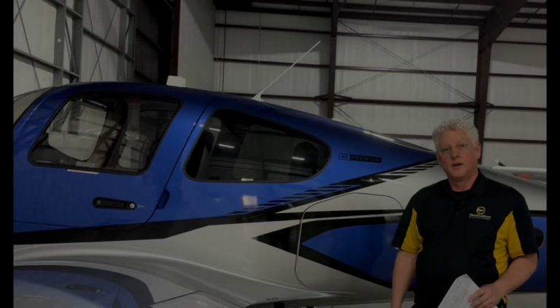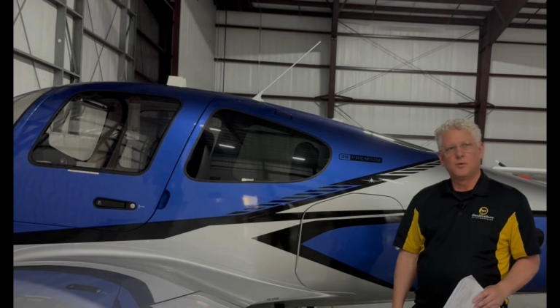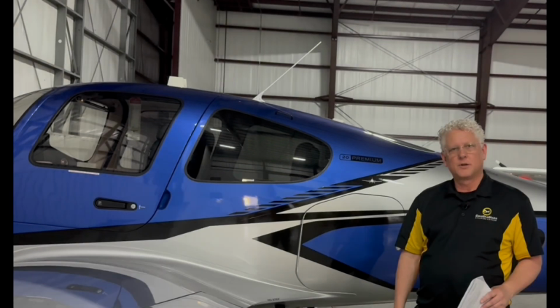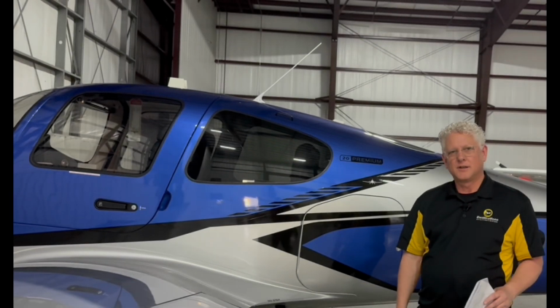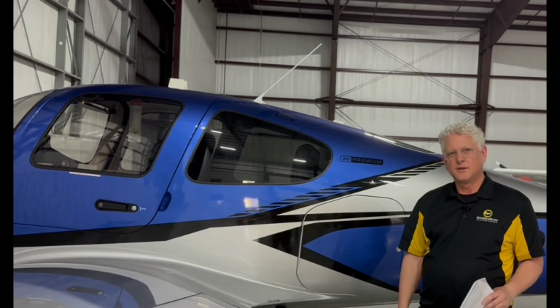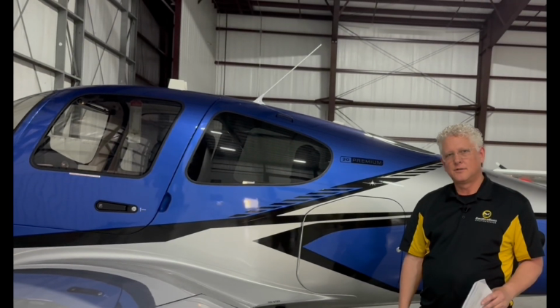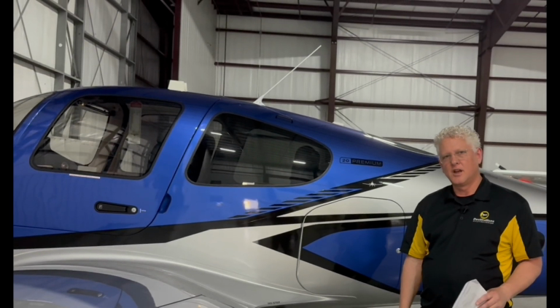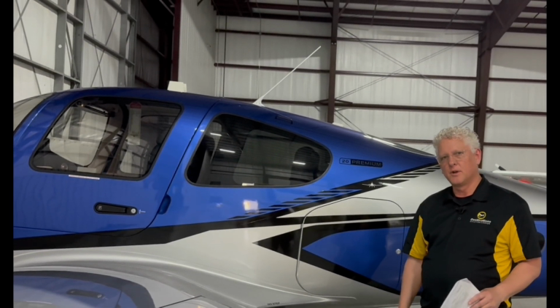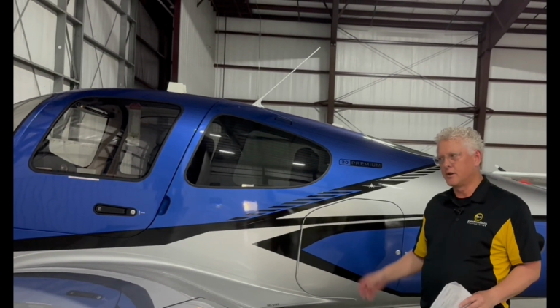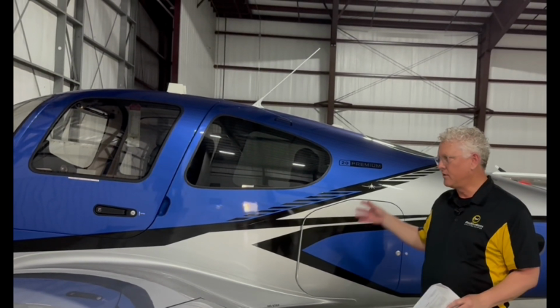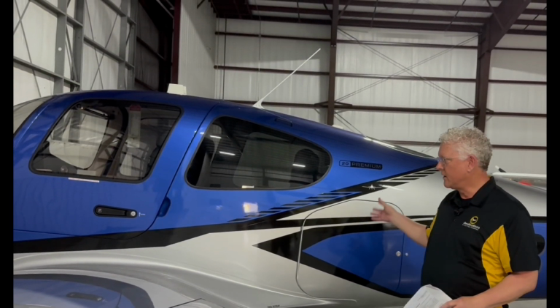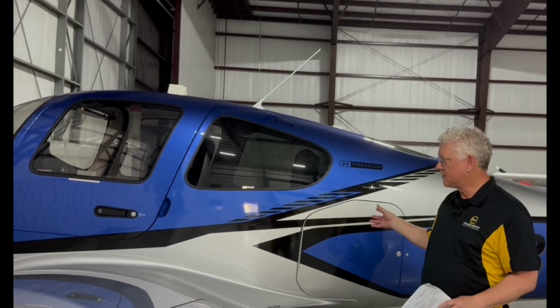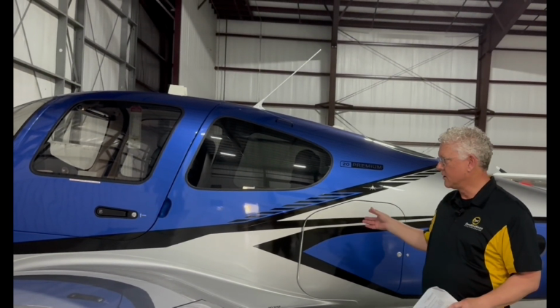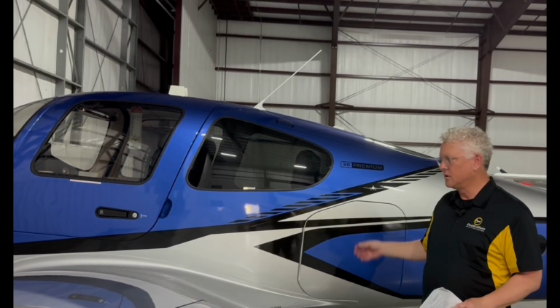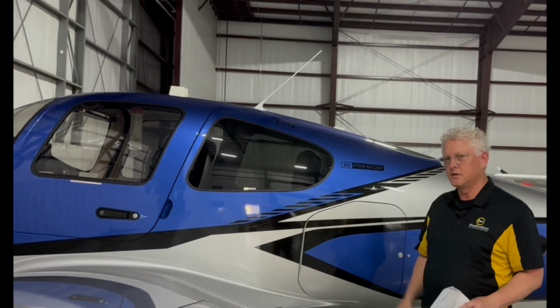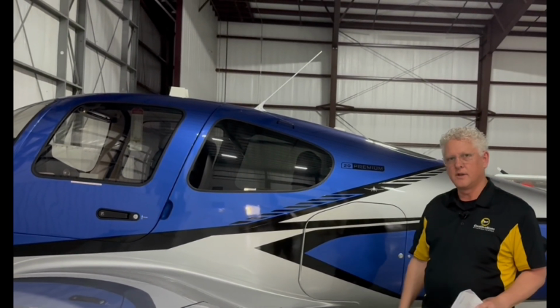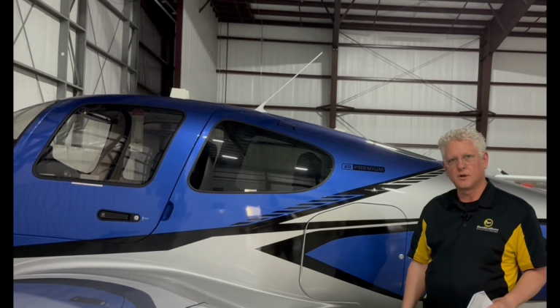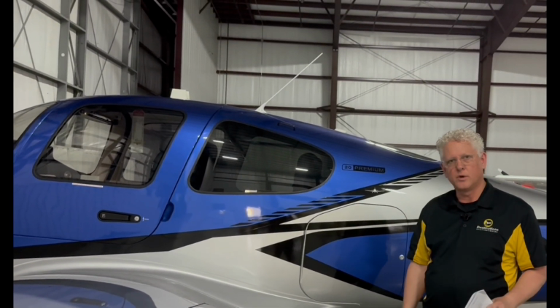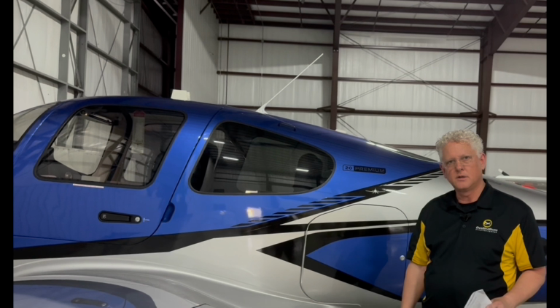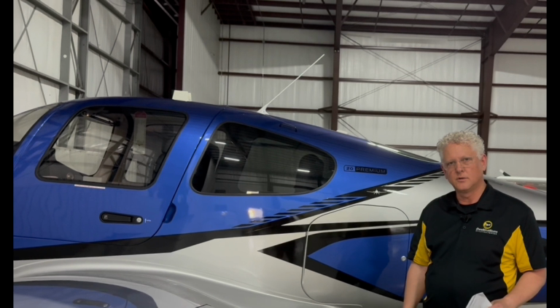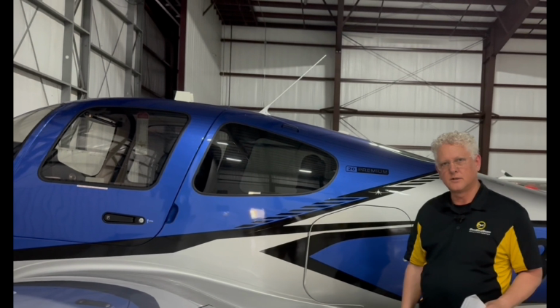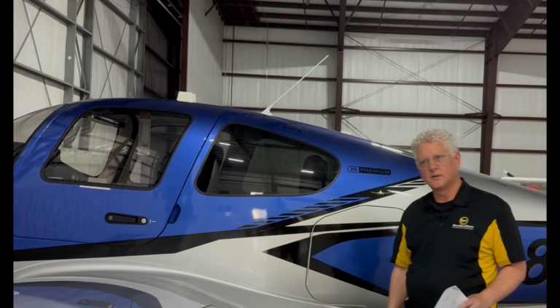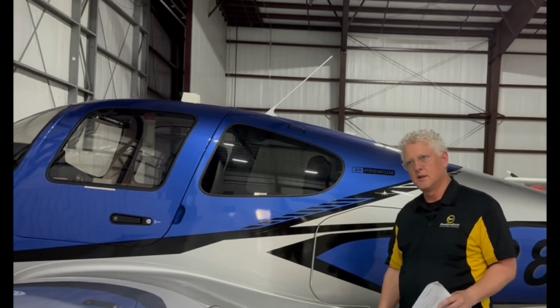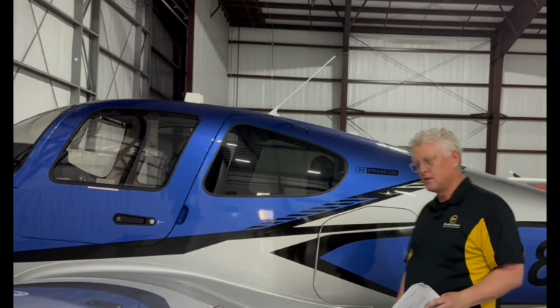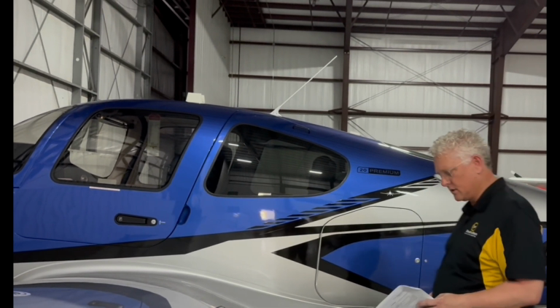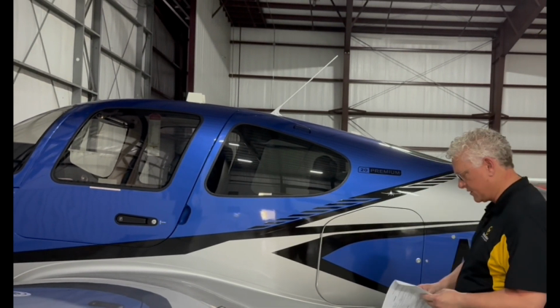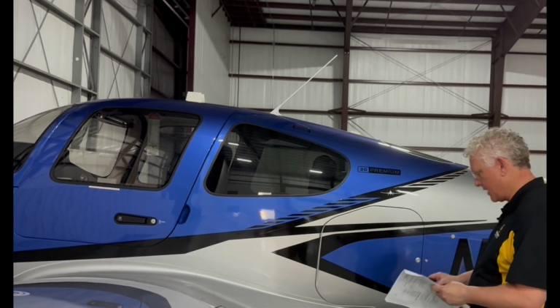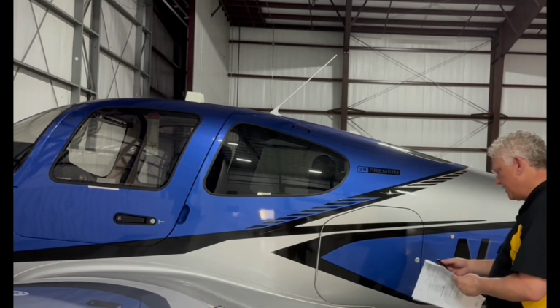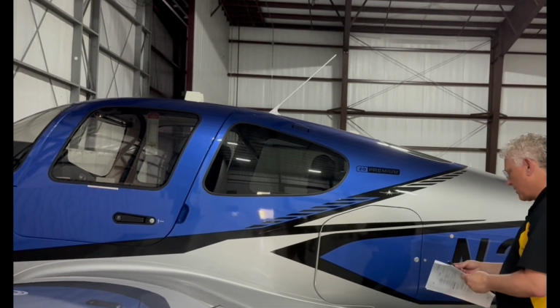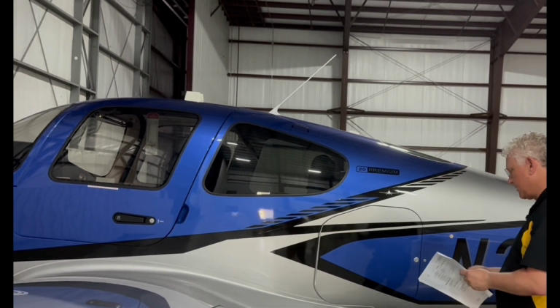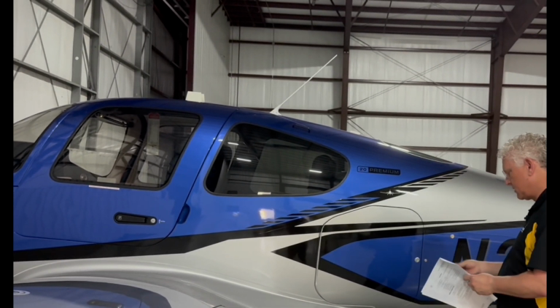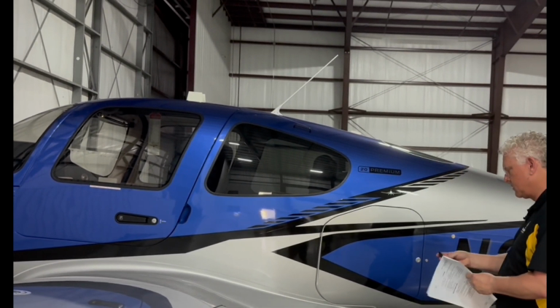Hey, welcome to Destinations. Today we're going to look at pre-flight in this Cirrus G7 SR20. Let's take a look and see how easy or hard this is to do.